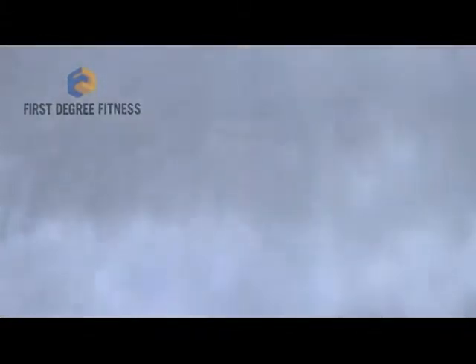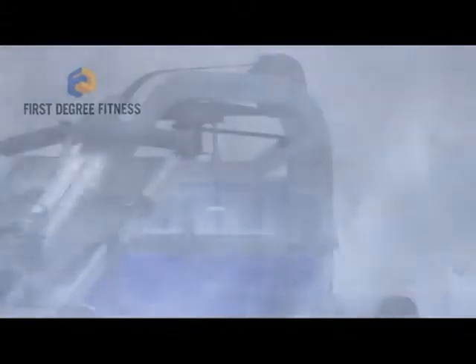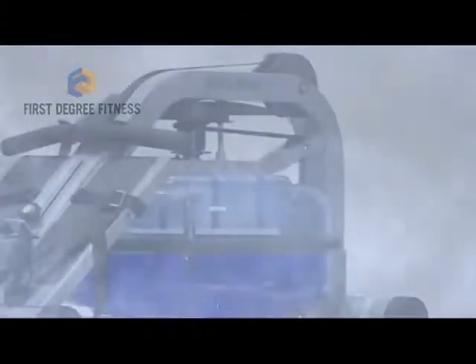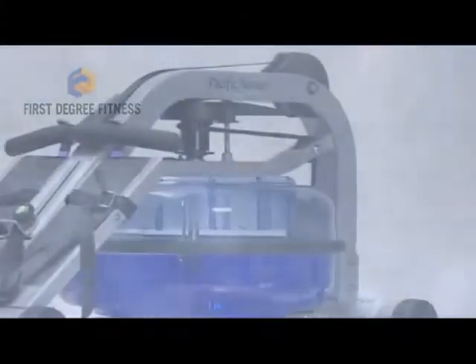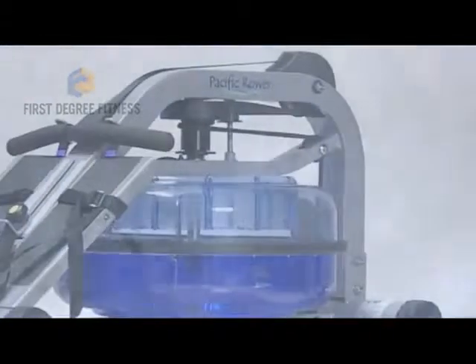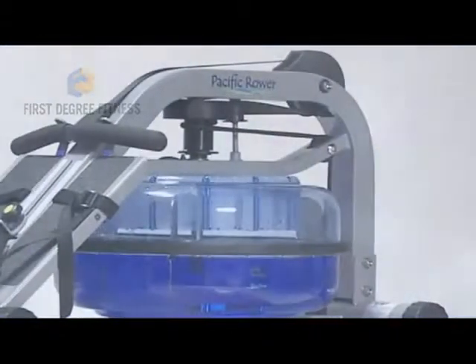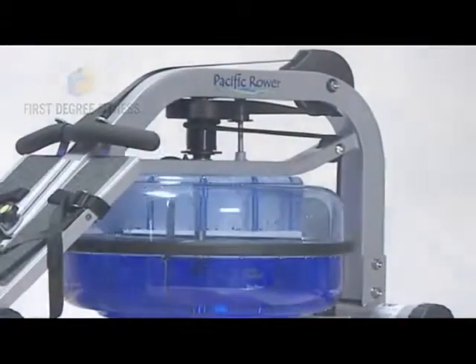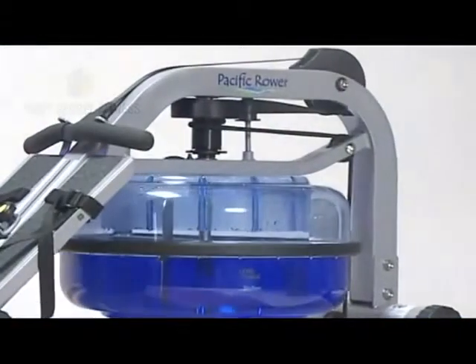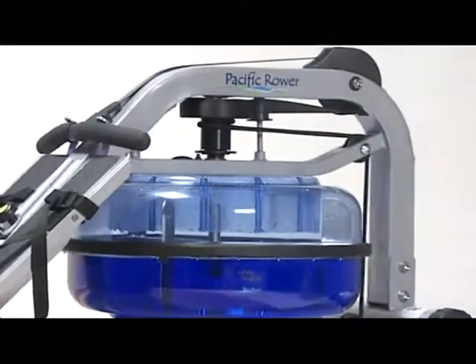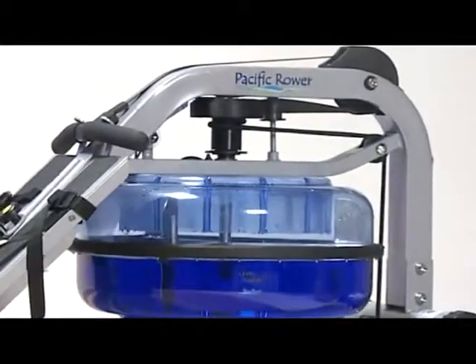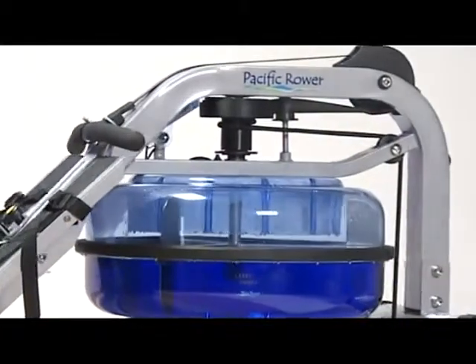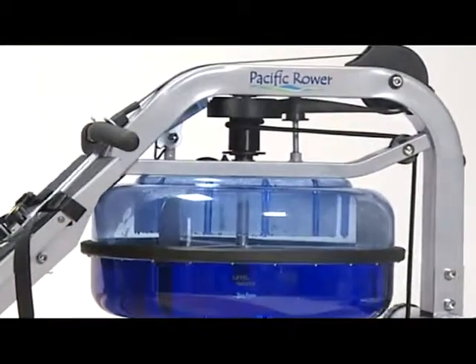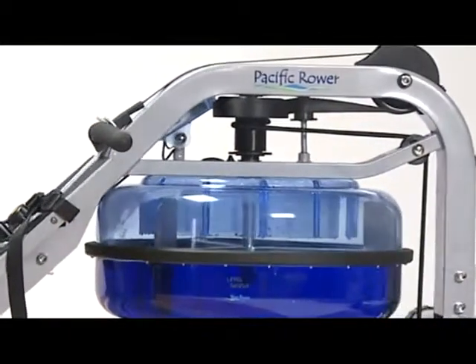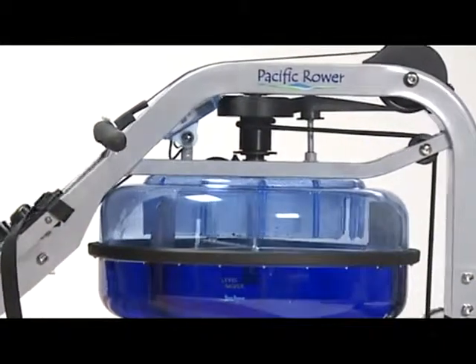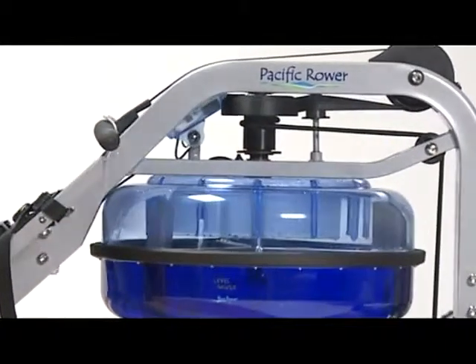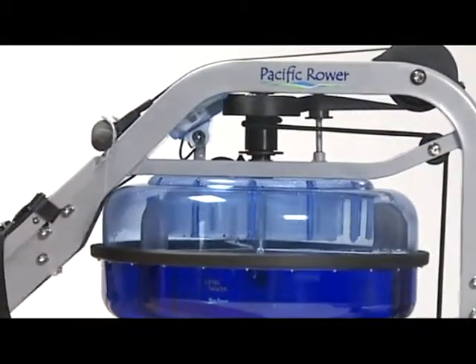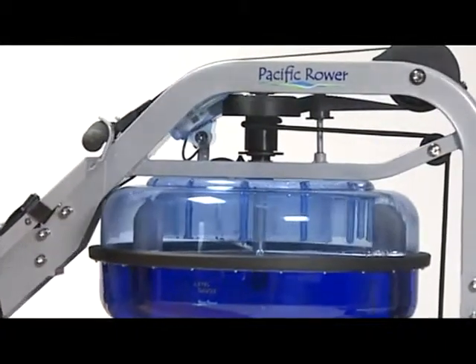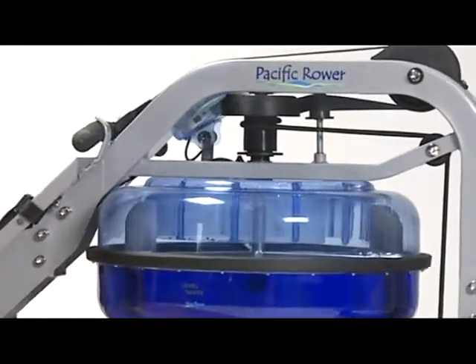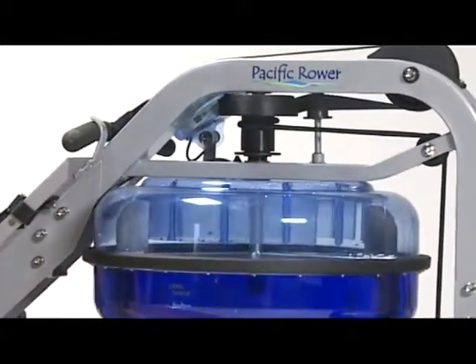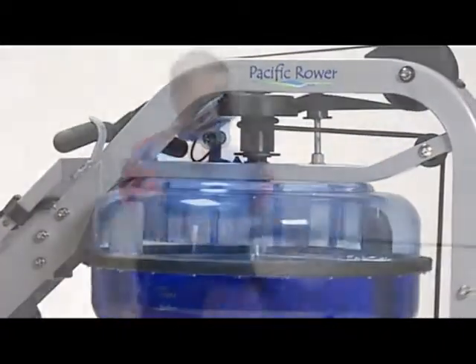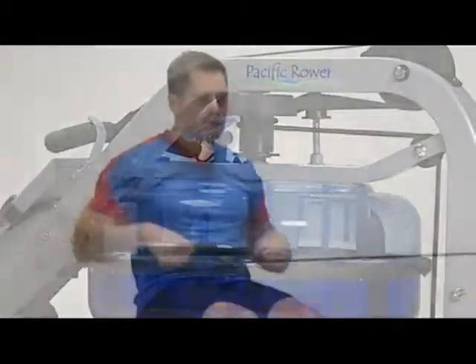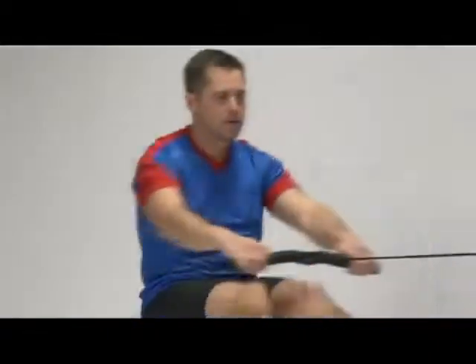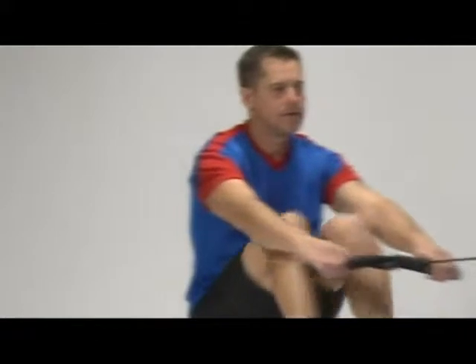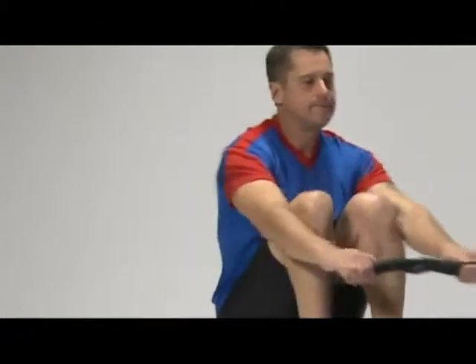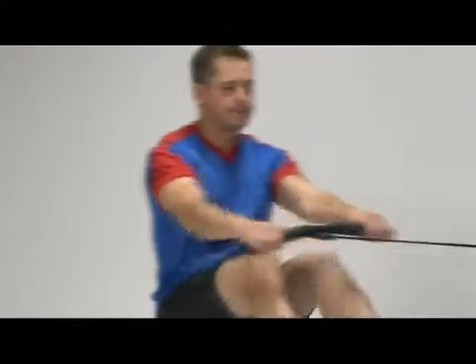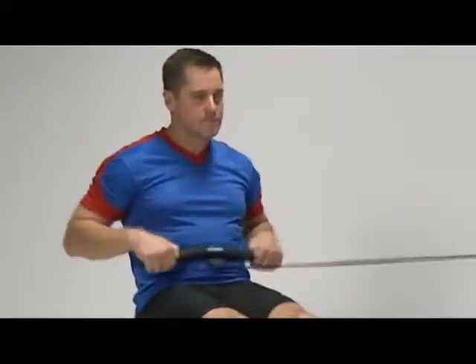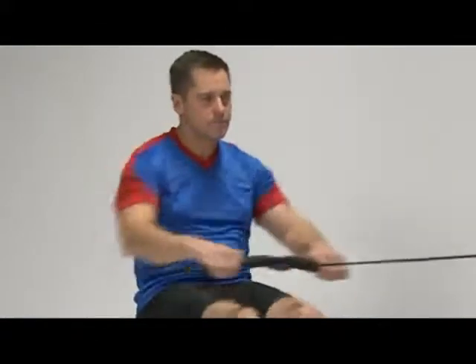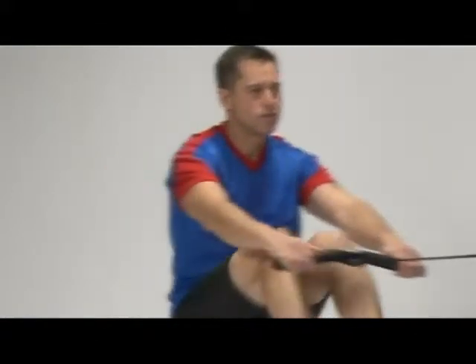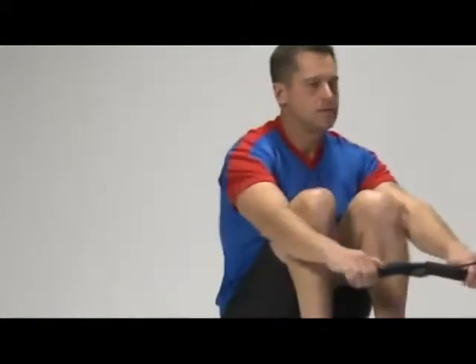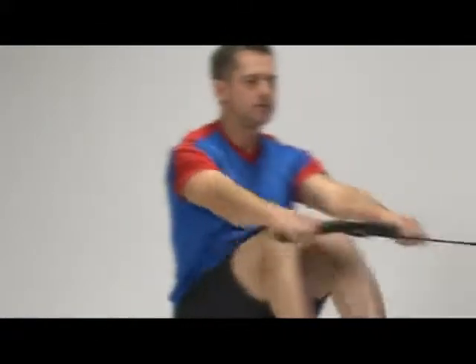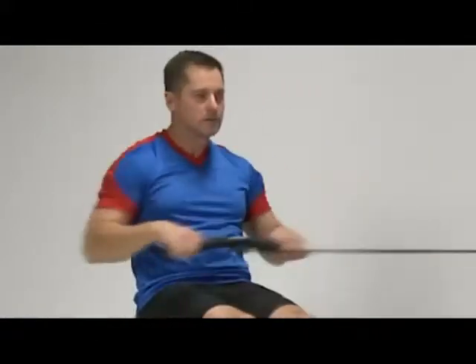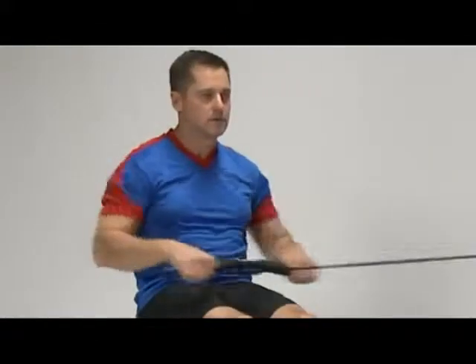Let's look at the Pacific Rower. With our heavy-duty steel frame in a gunmetal color, the Pacific Rower is built to last — easy to use and easy to store, while offering a great rowing workout.